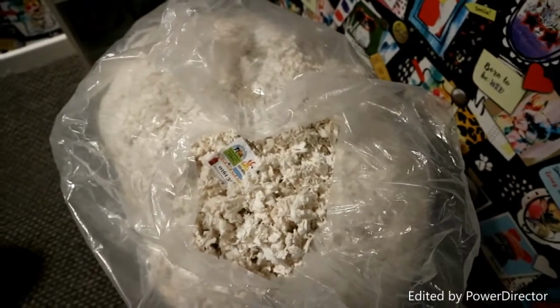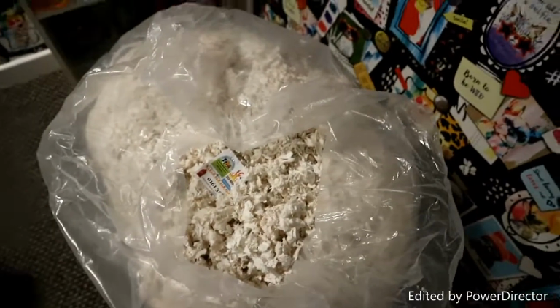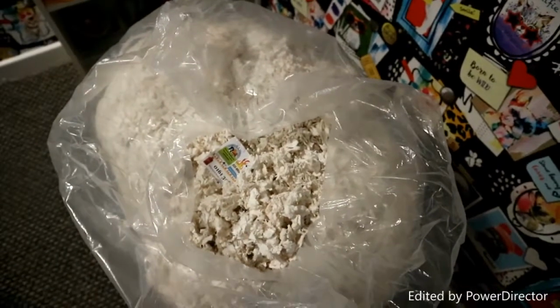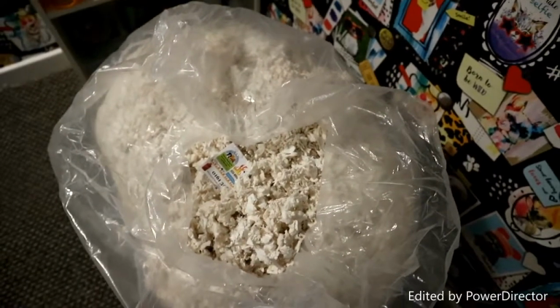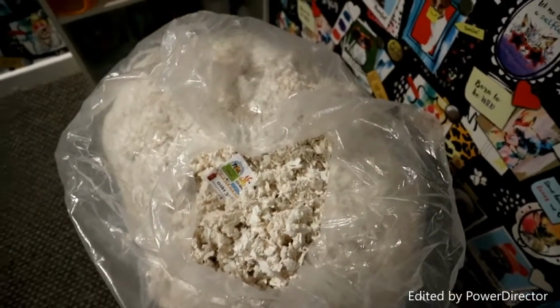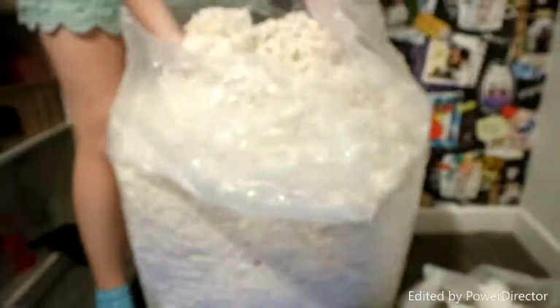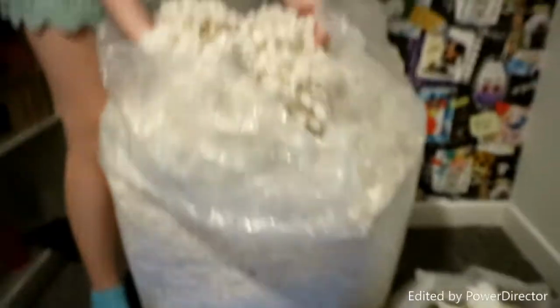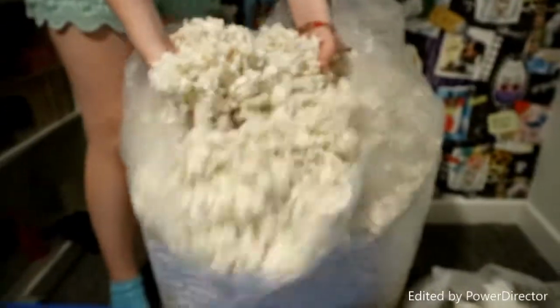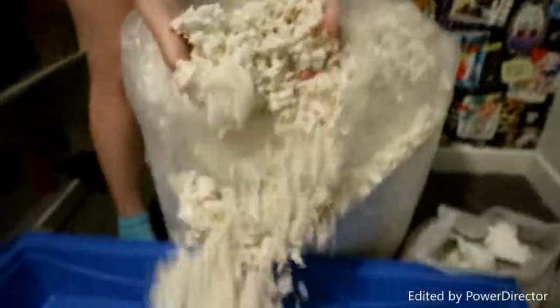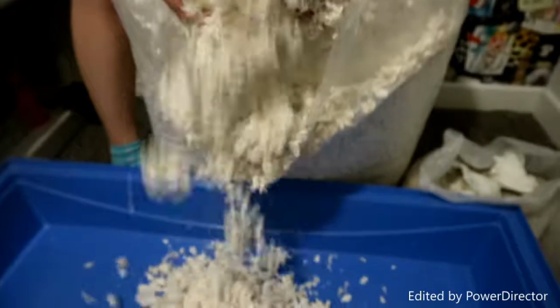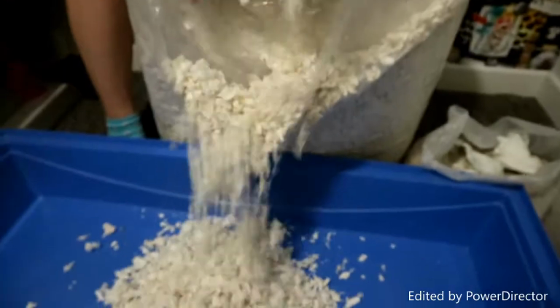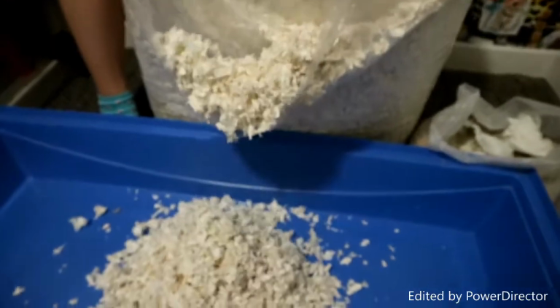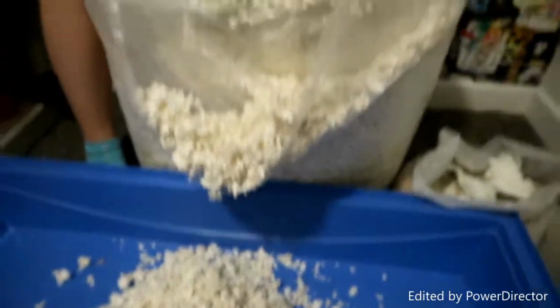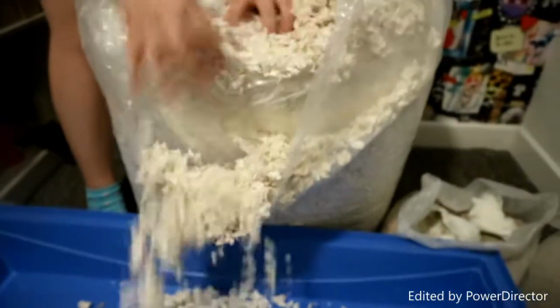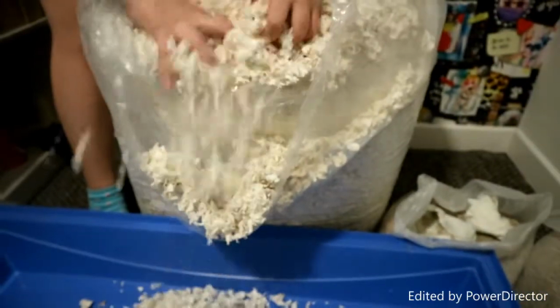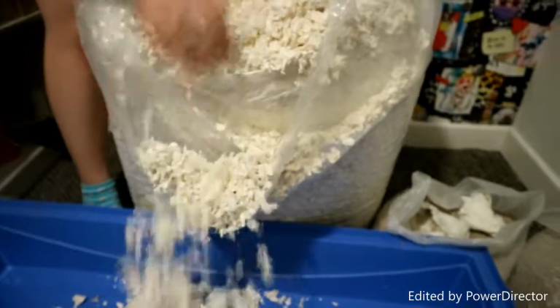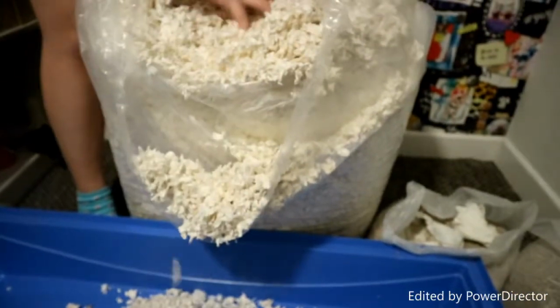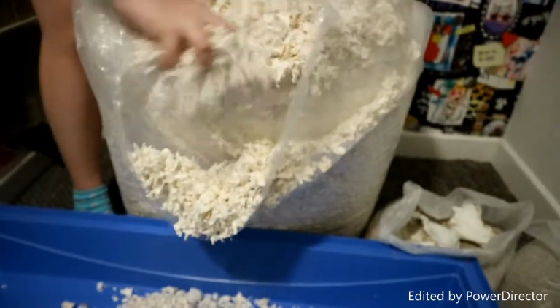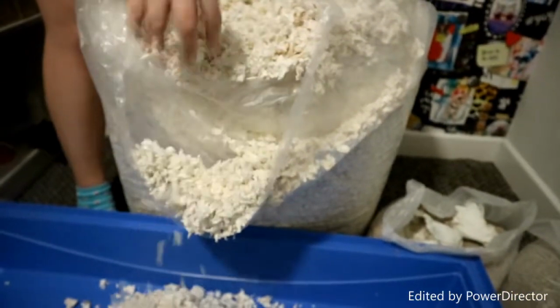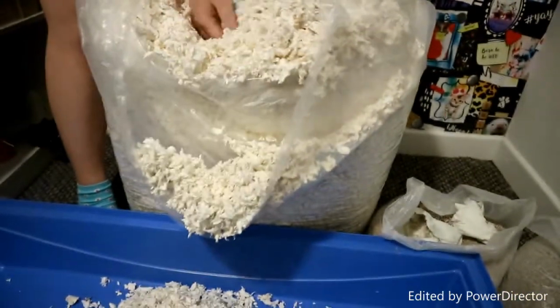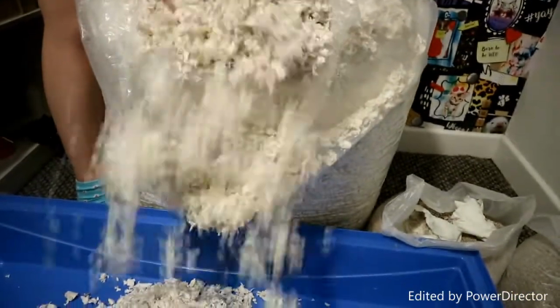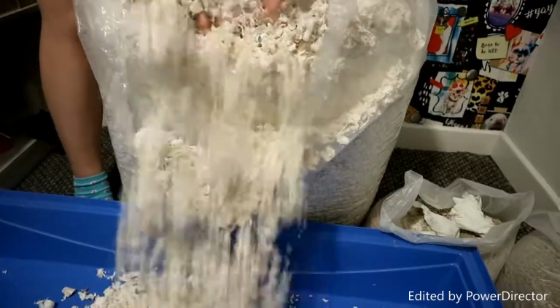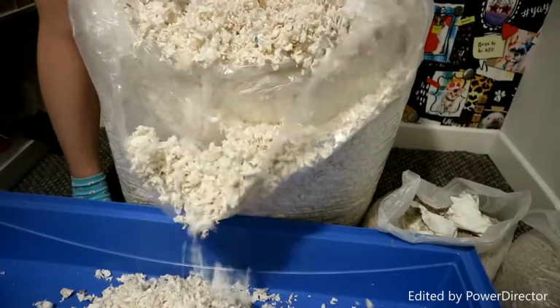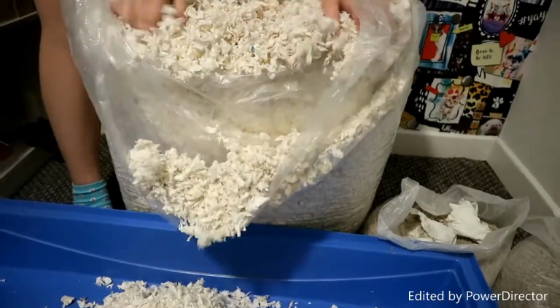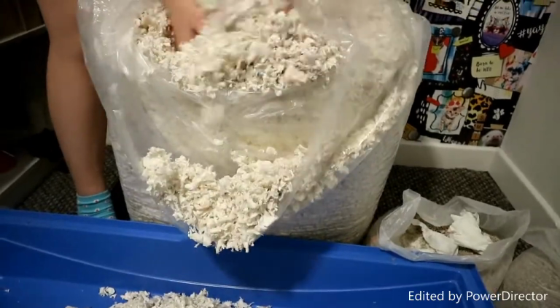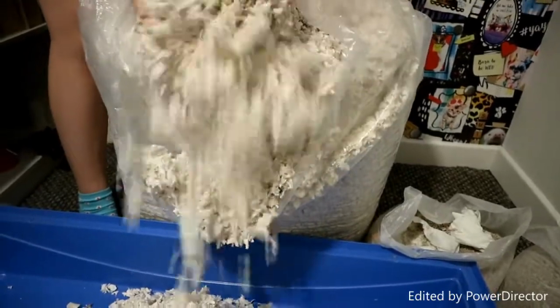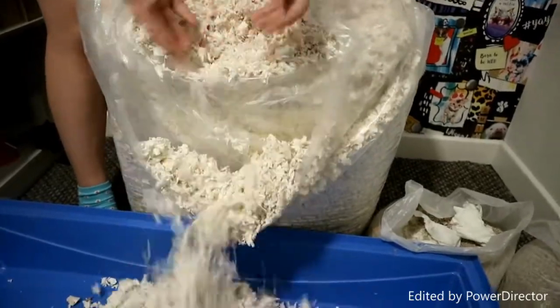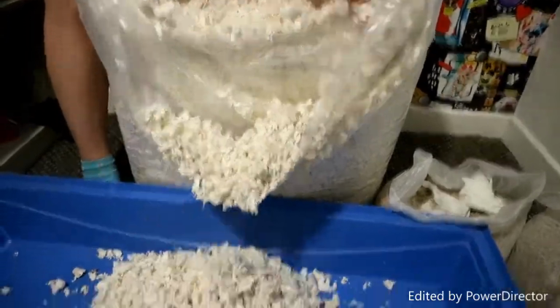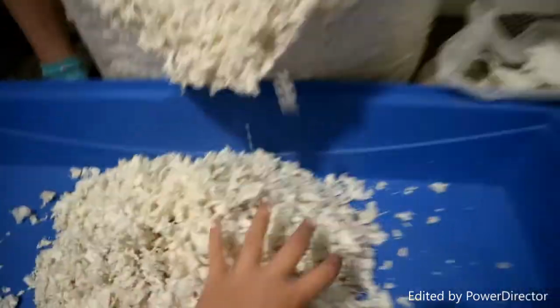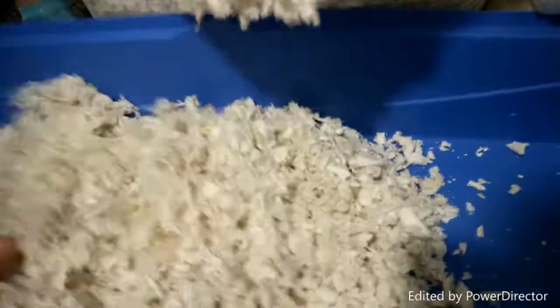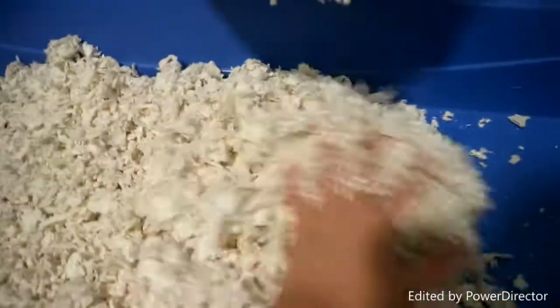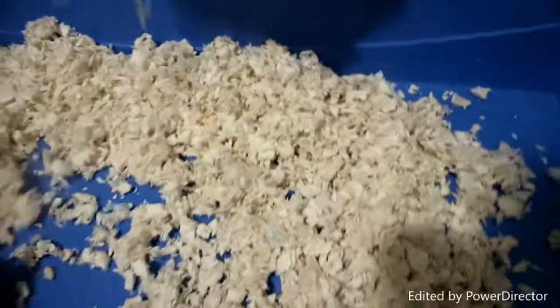So we're going to test it out on Mimi and see how it goes. We can put this bit on the end of it though. Alright, it's definitely just food.